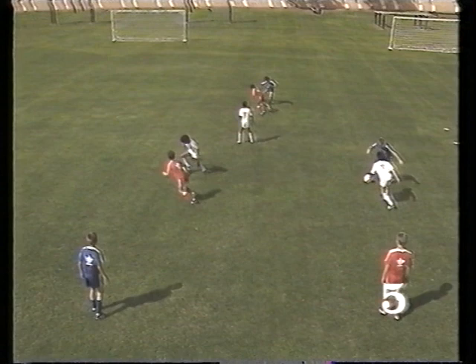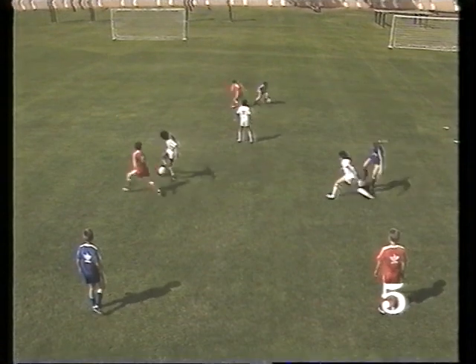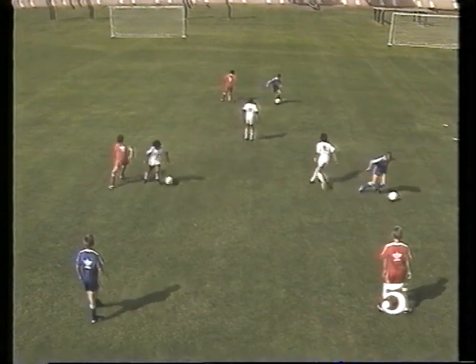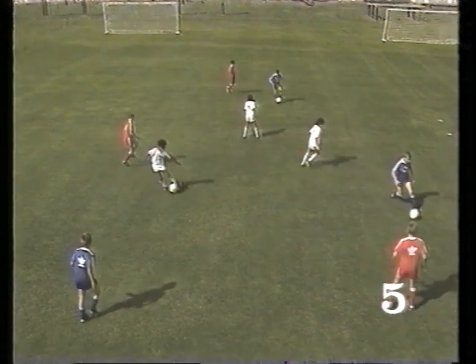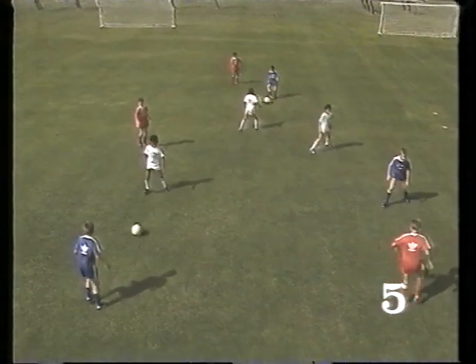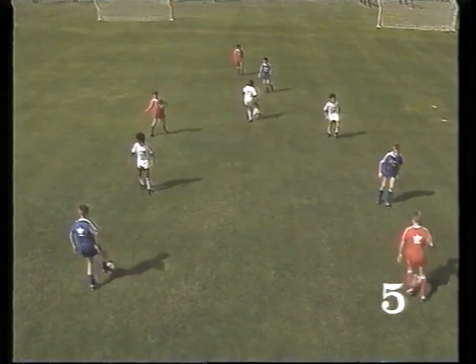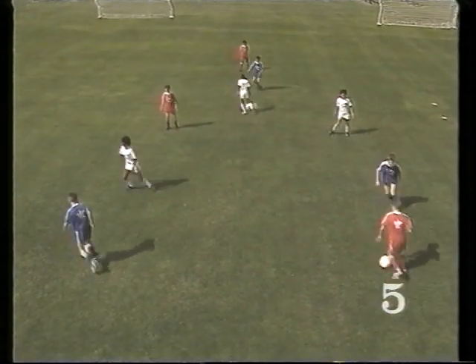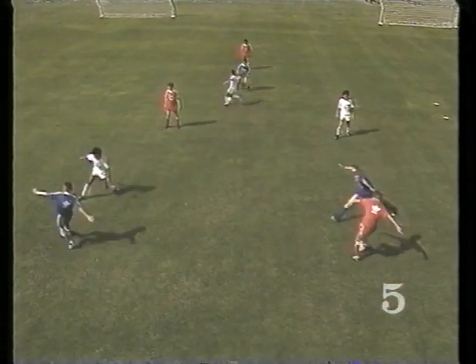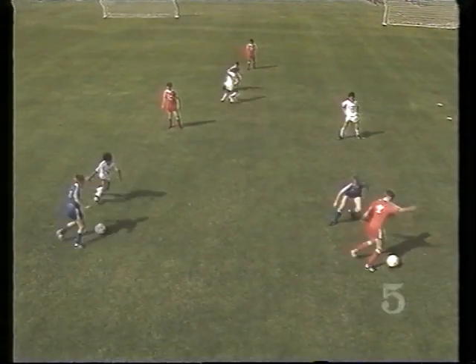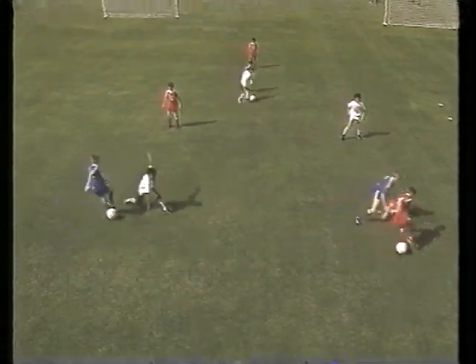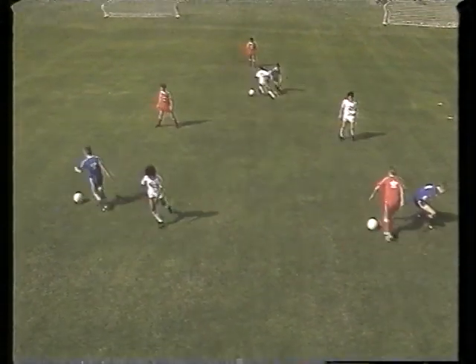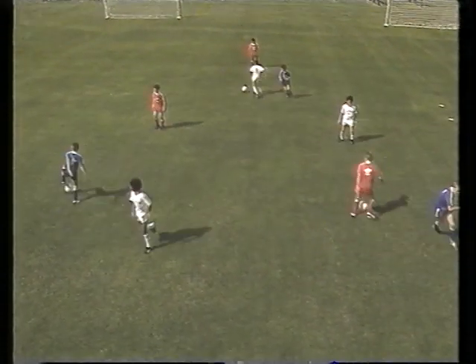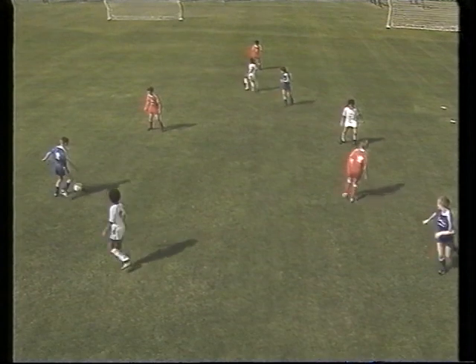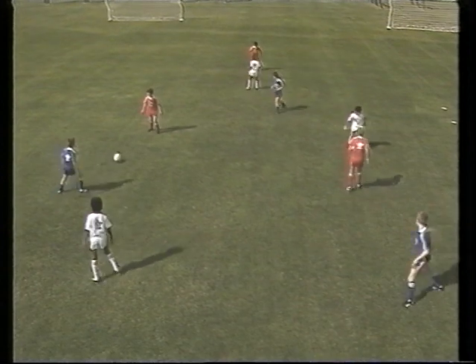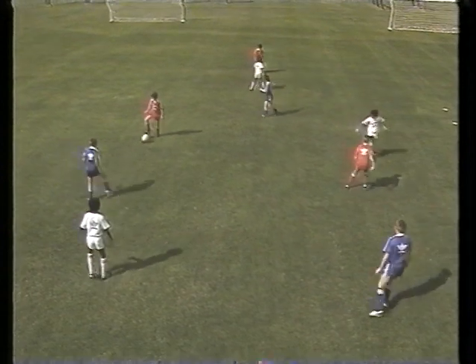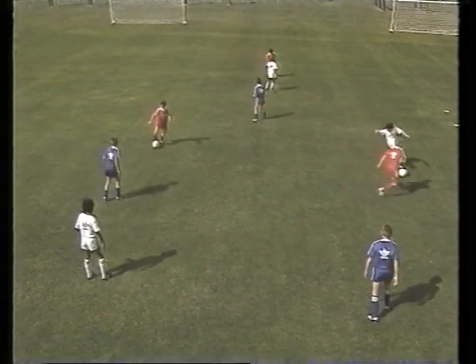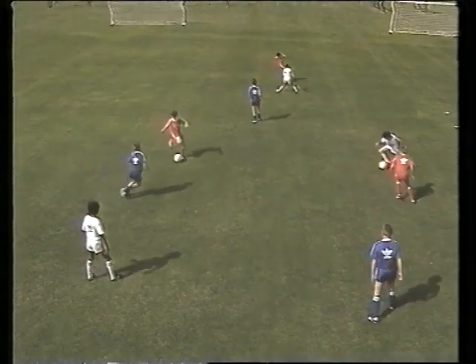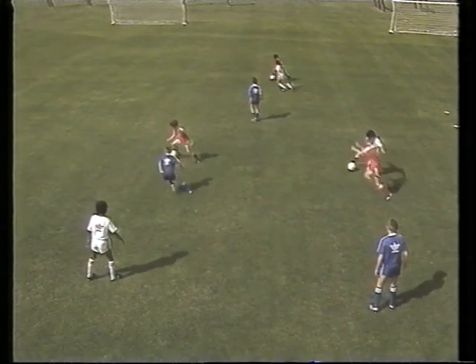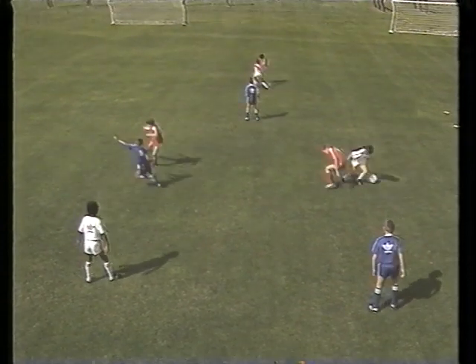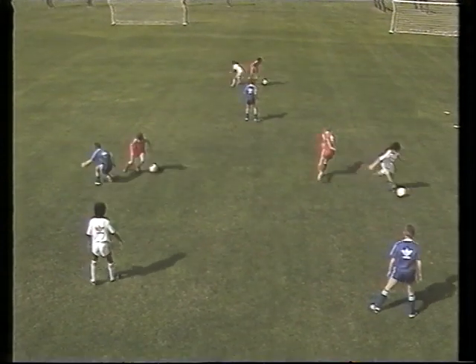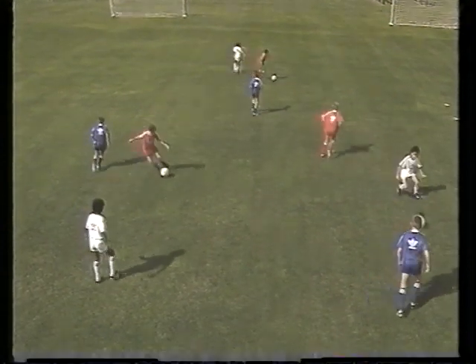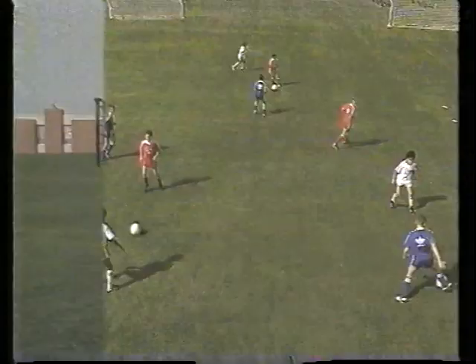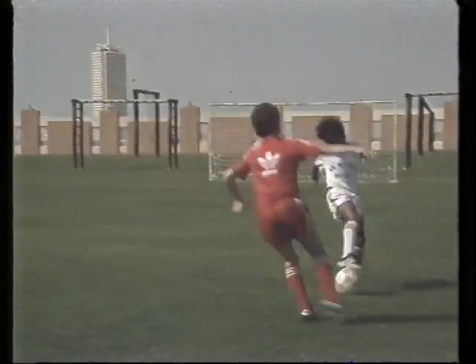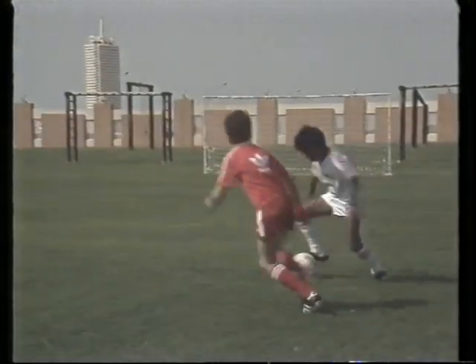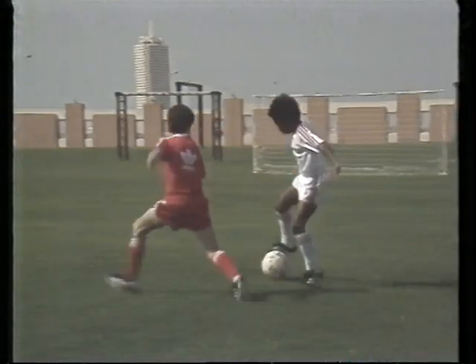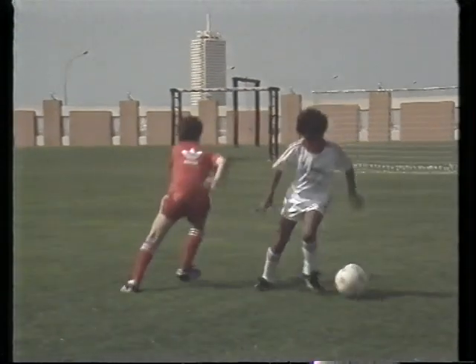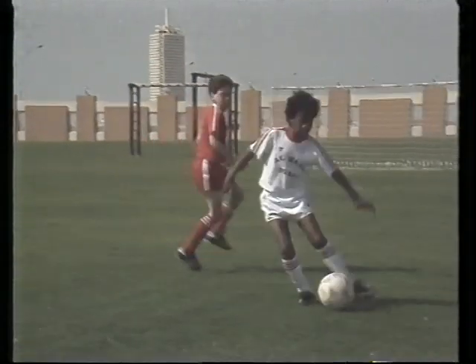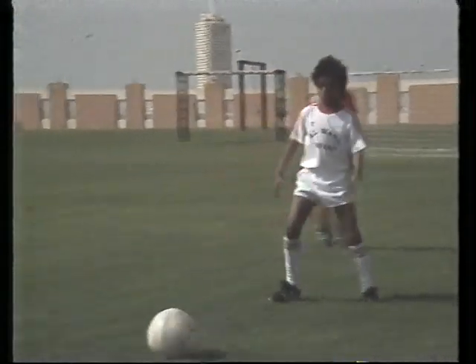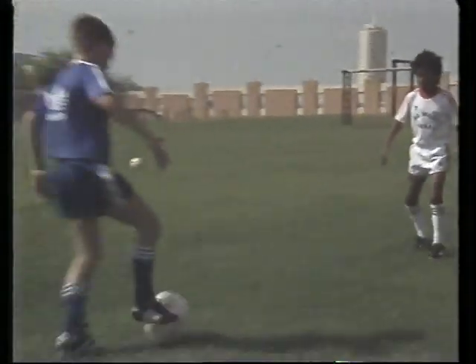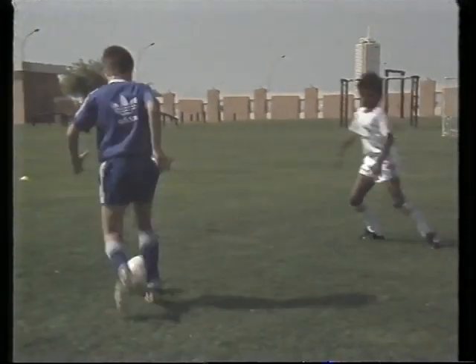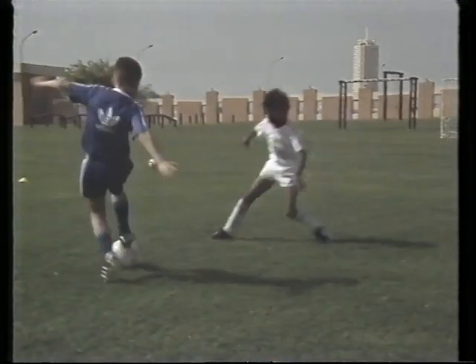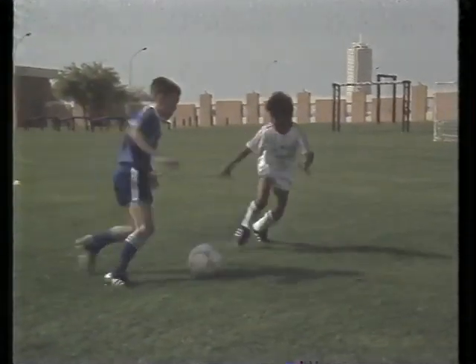Some opponents react quickly. In such cases, the use of double moves is important. Here, a drag back with the sole stops the opponent momentarily, and before he can react again, the player steps on the ball and pulls it behind and goes off with the opposite foot.